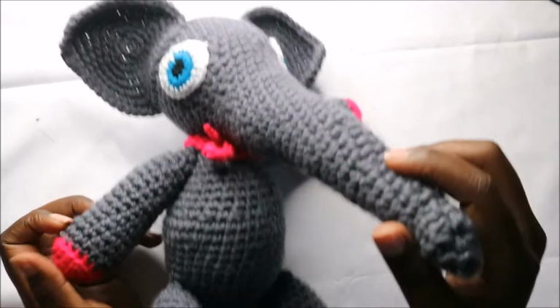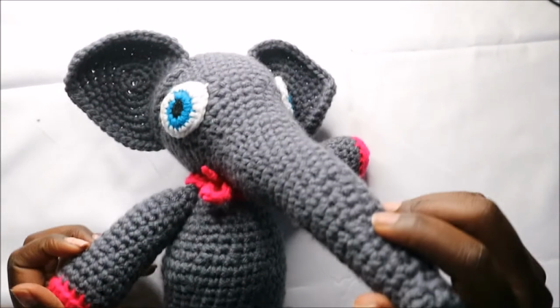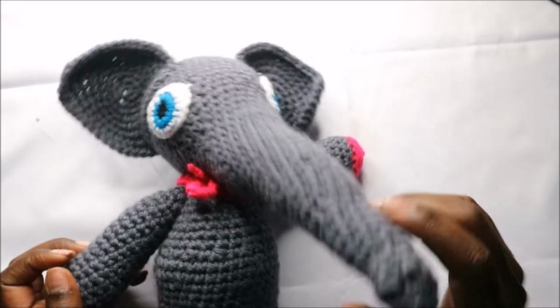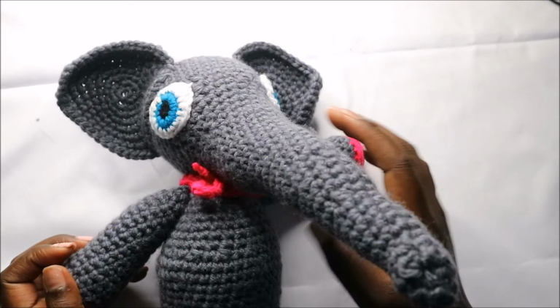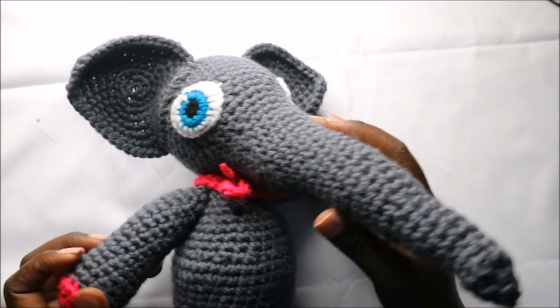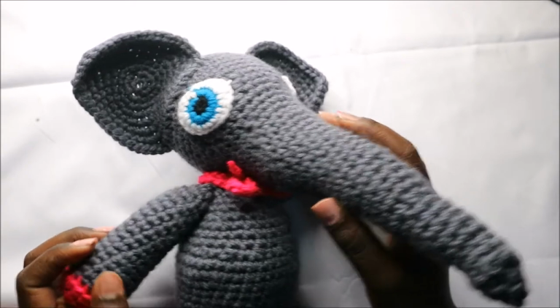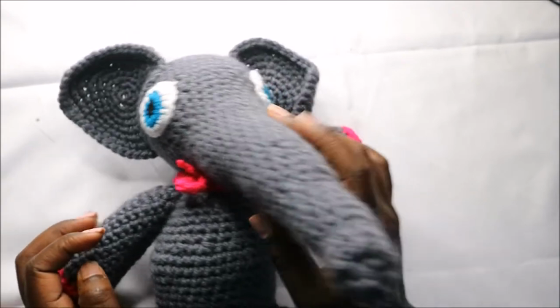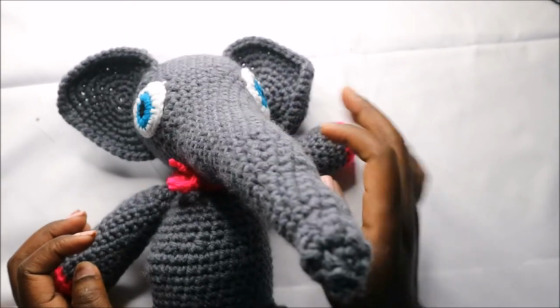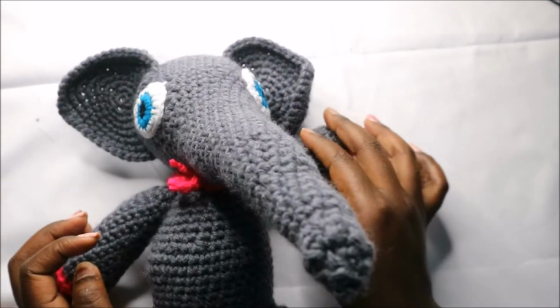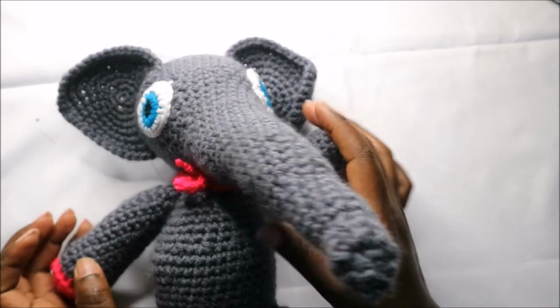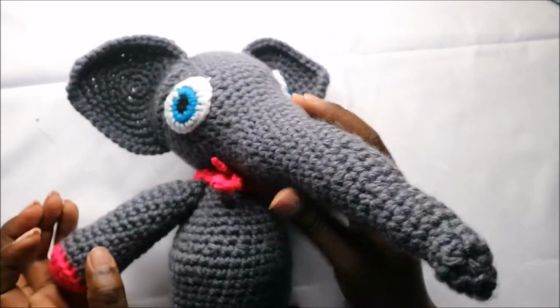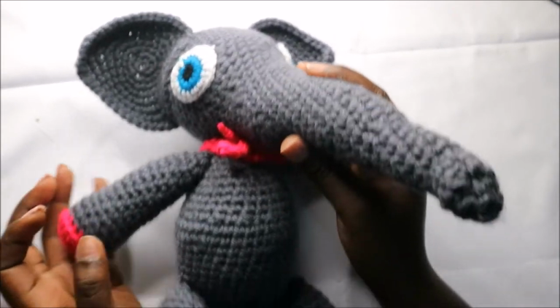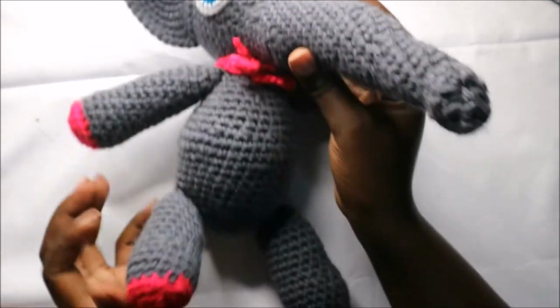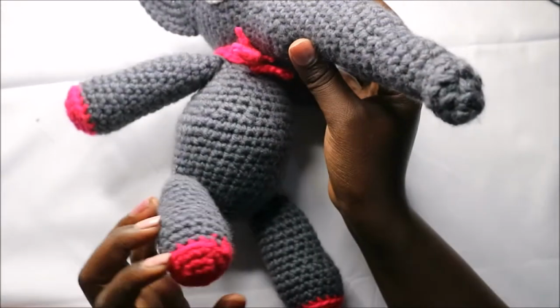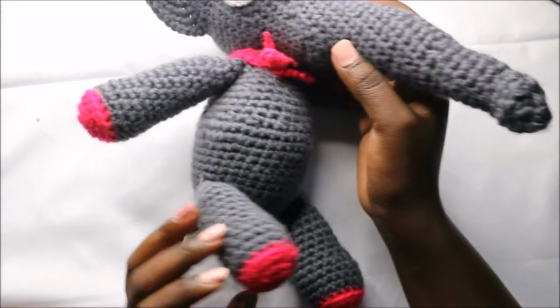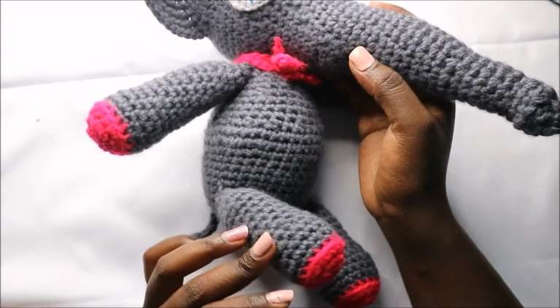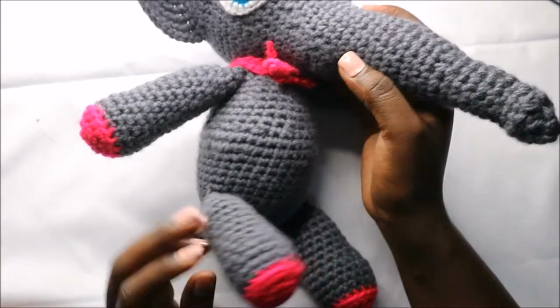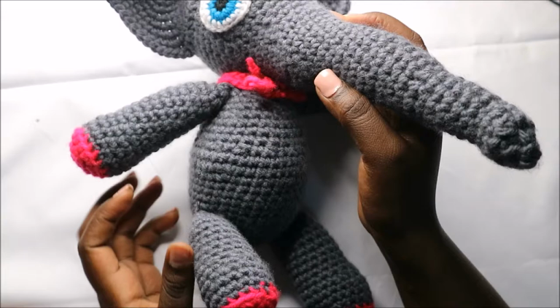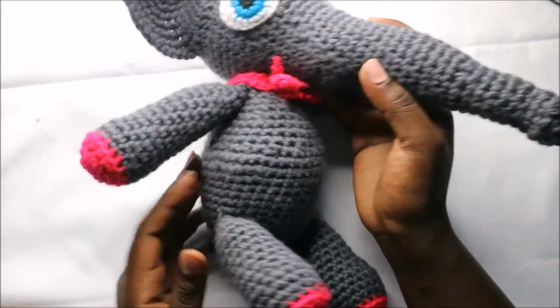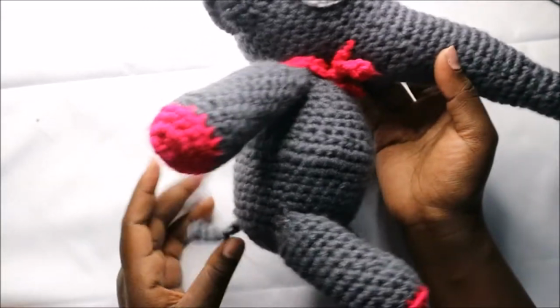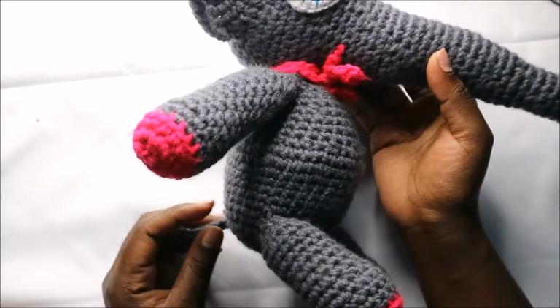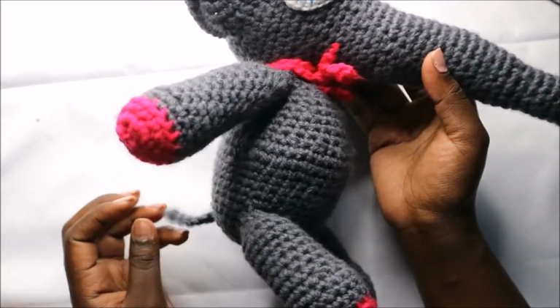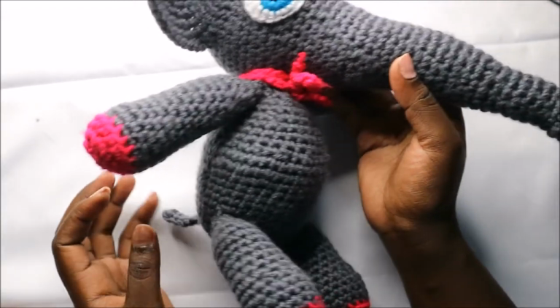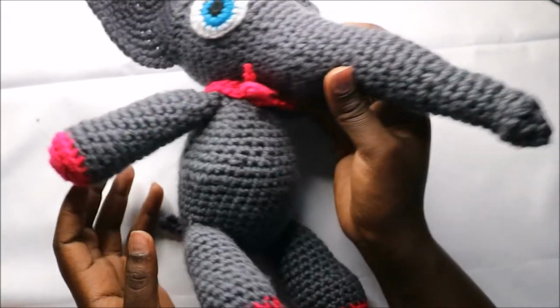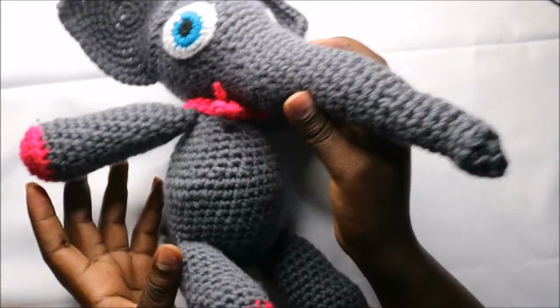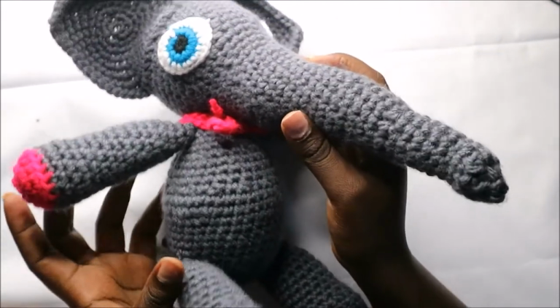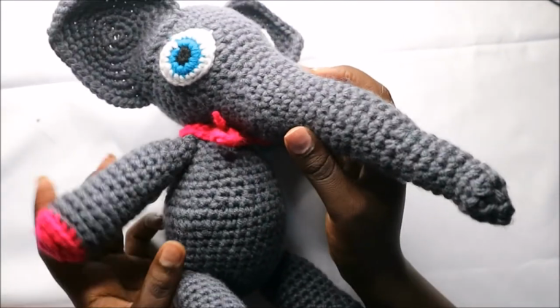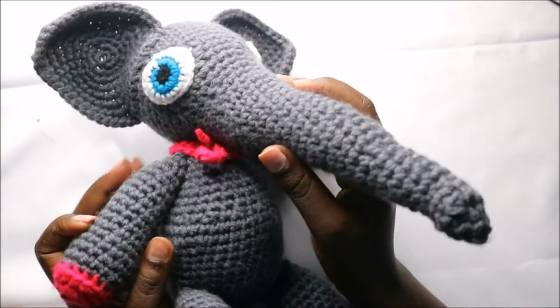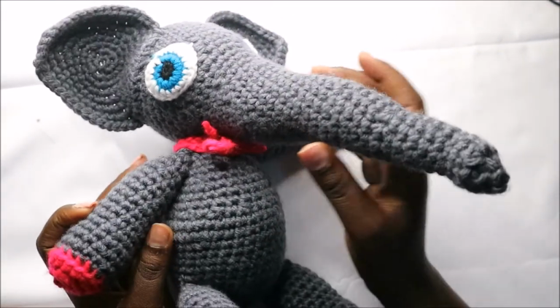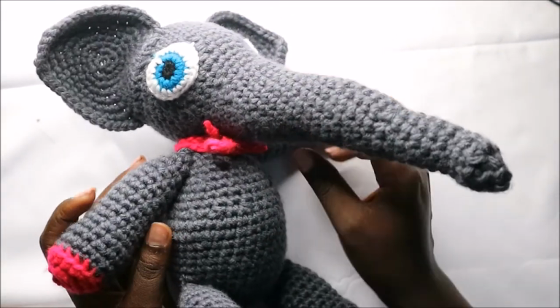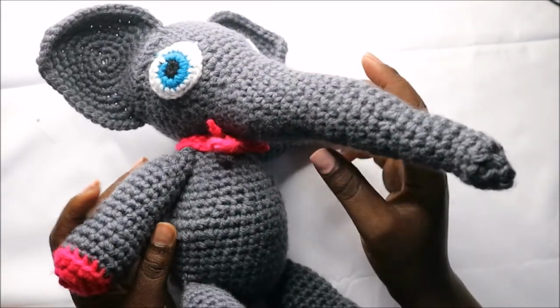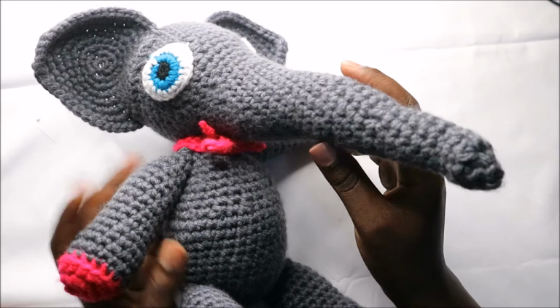Hello guys, welcome back to my channel. Today we're going to make this cute little elephant. I hope you have your materials ready, so let's get started.